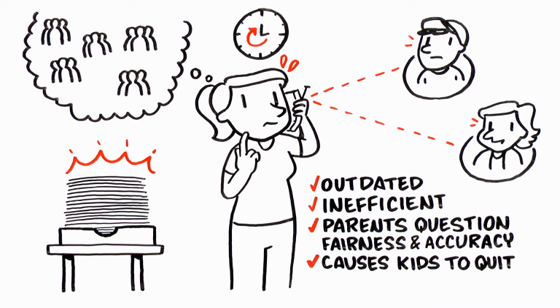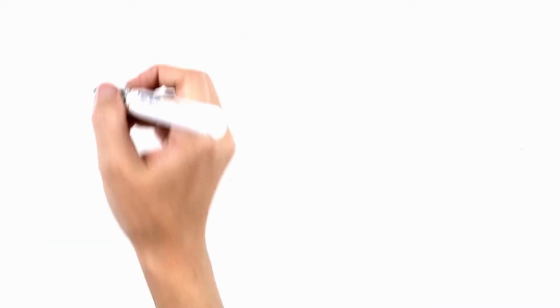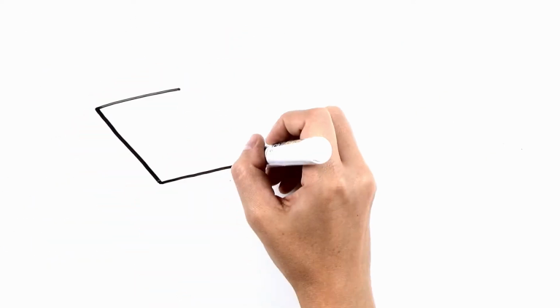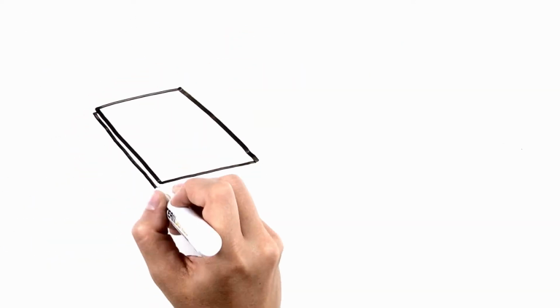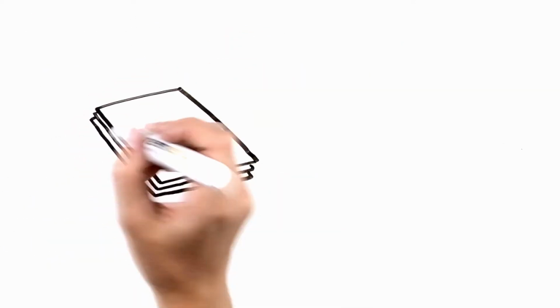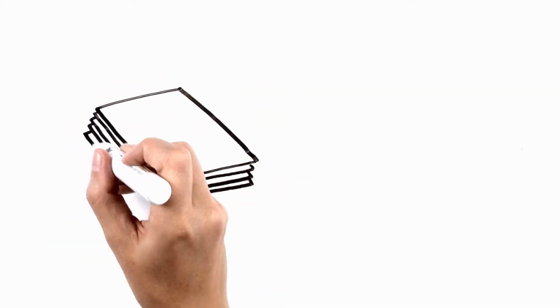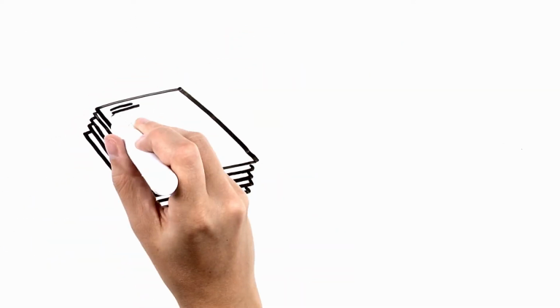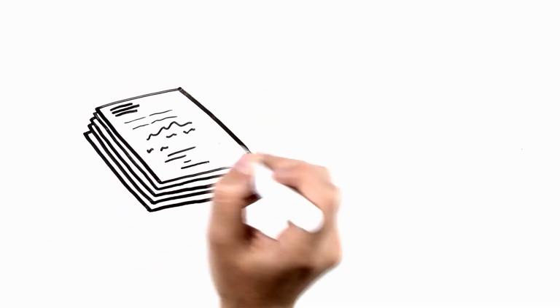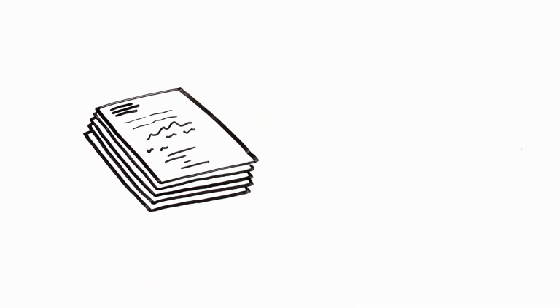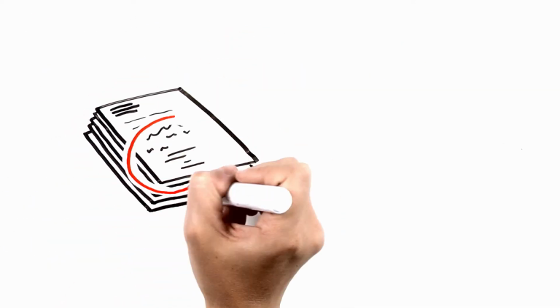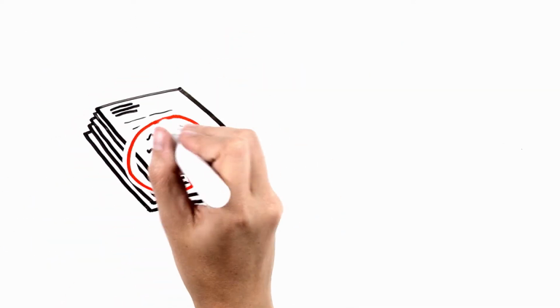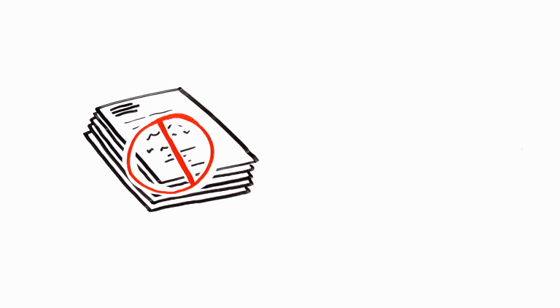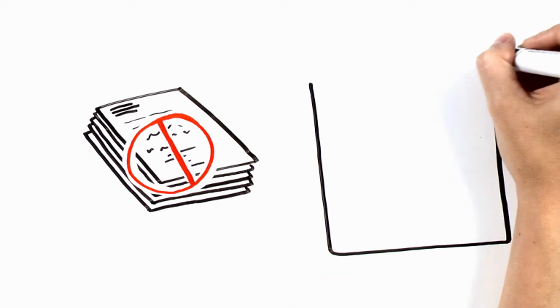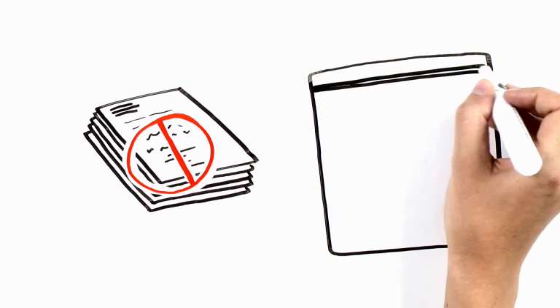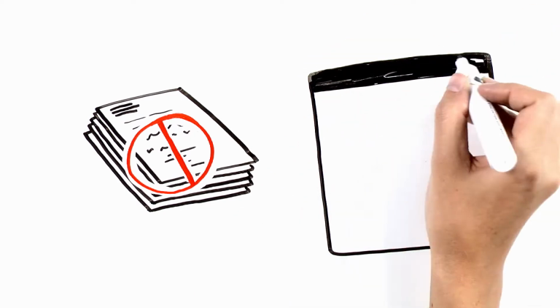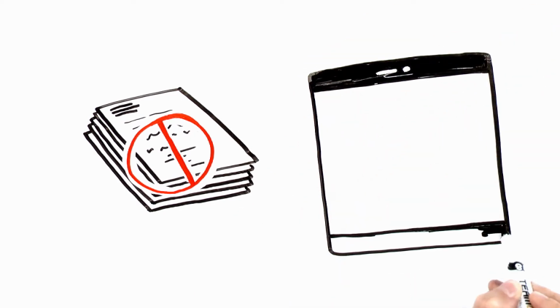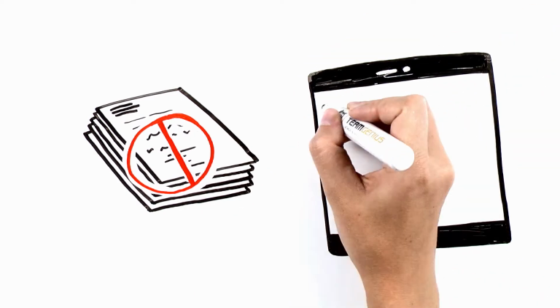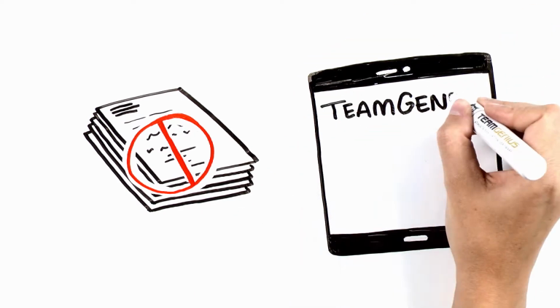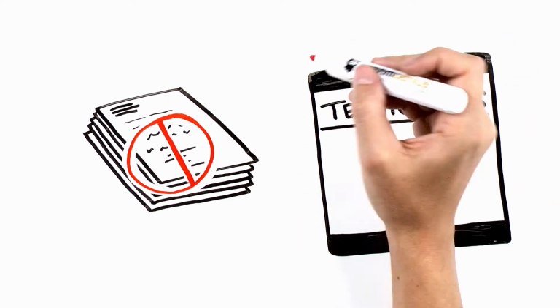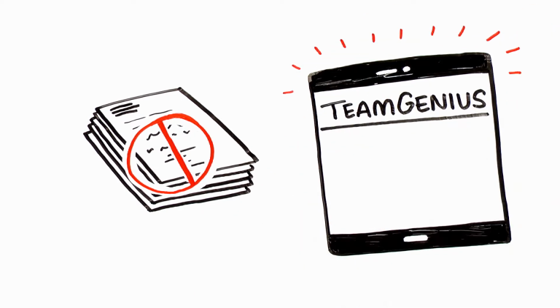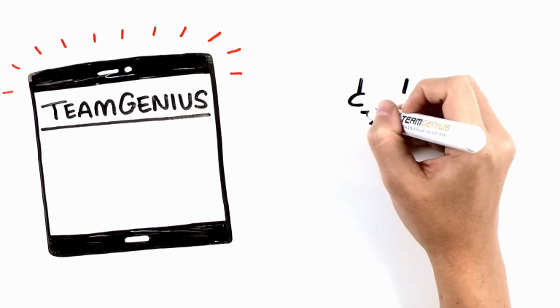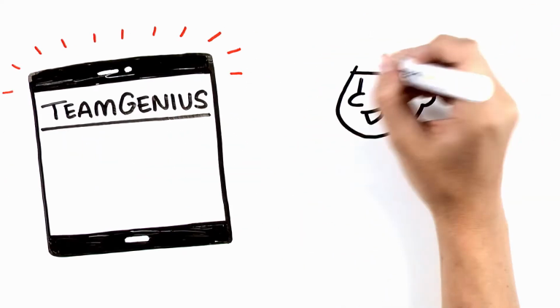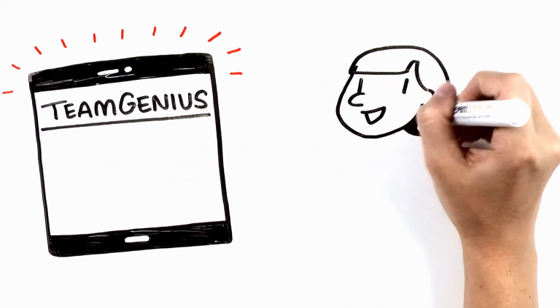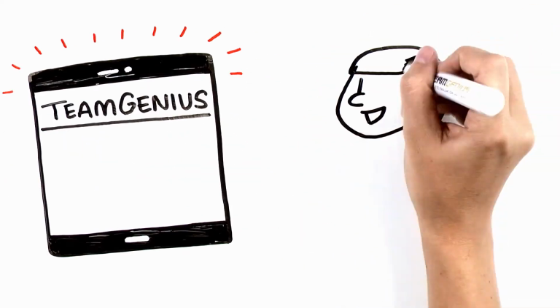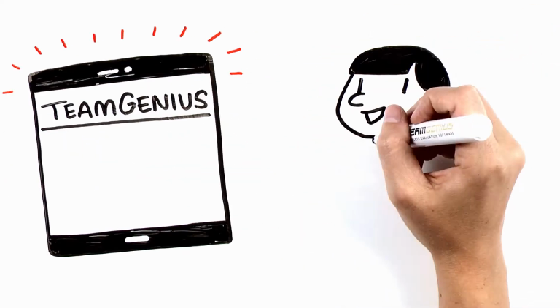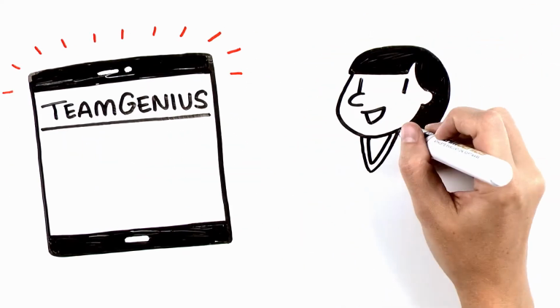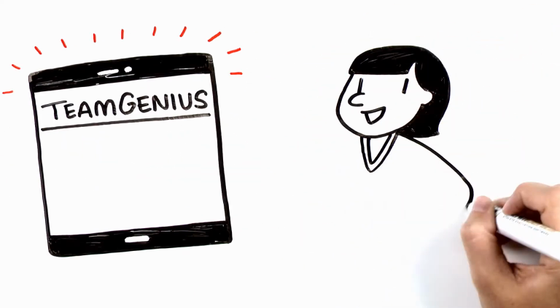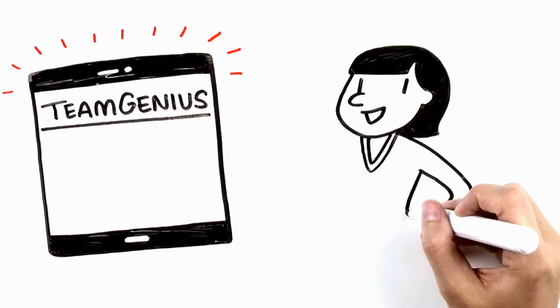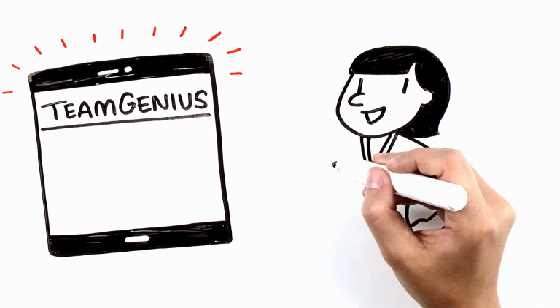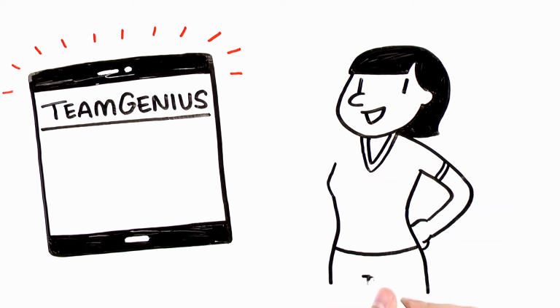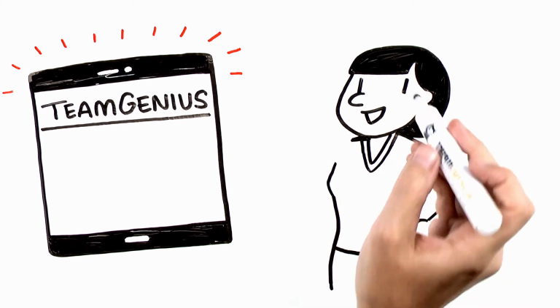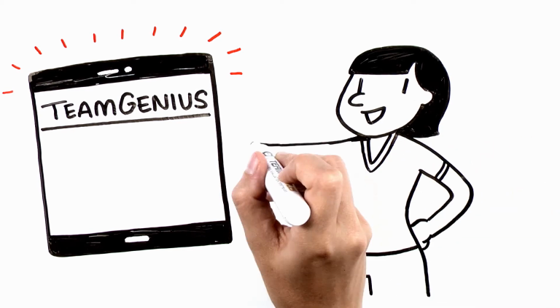Luckily, the evolution of player evaluation is here. Introducing Team Genius, the leading player evaluation platform for youth sports organizations.